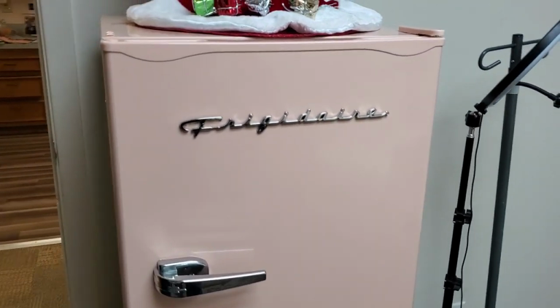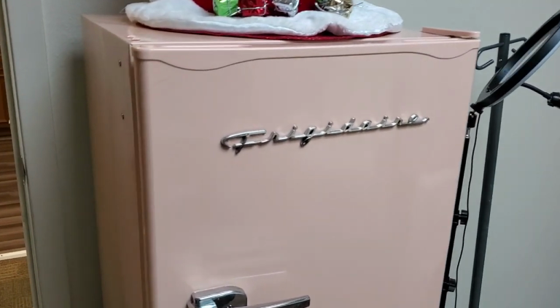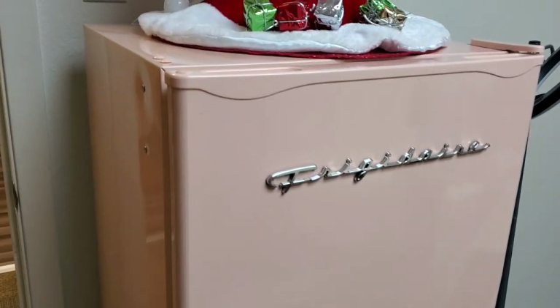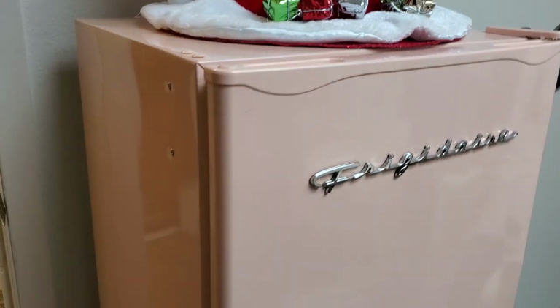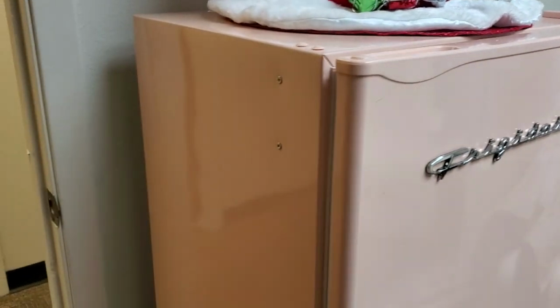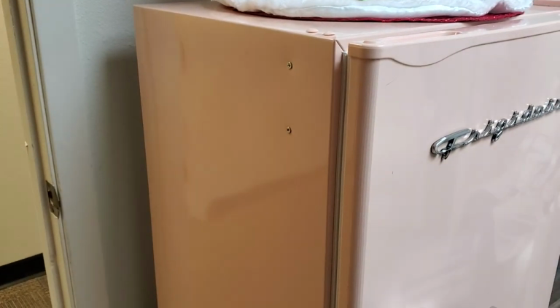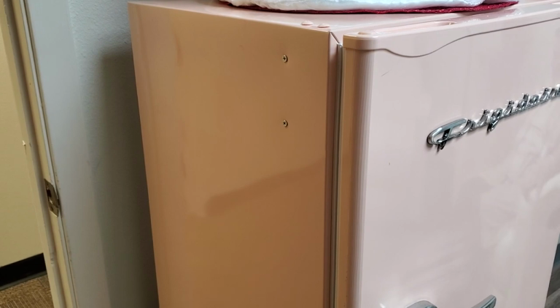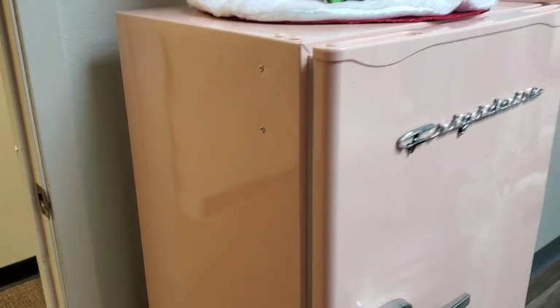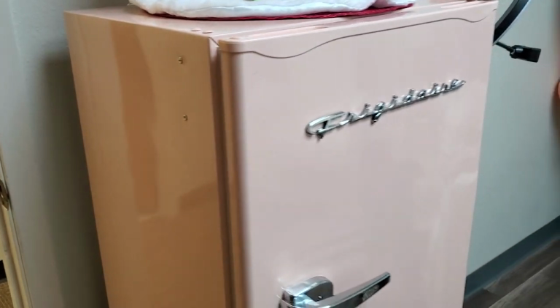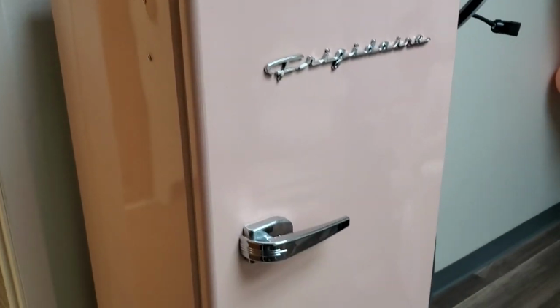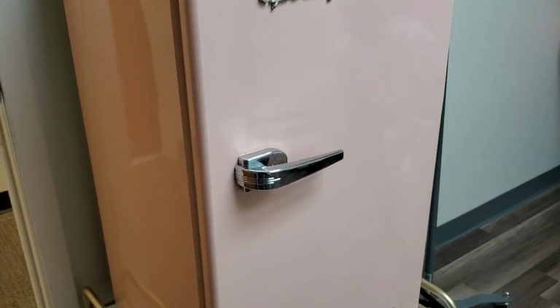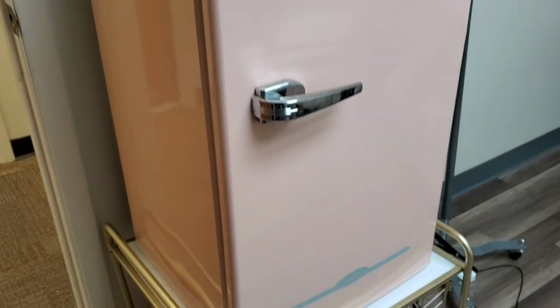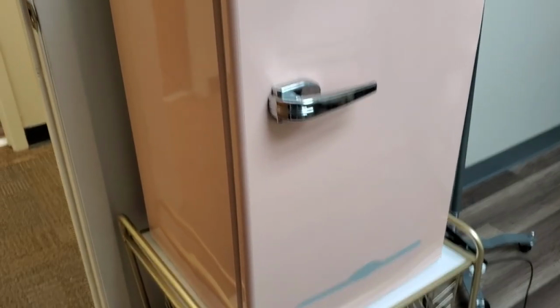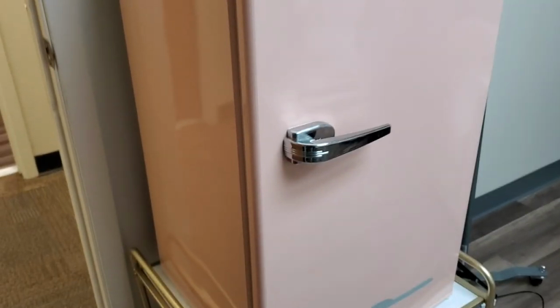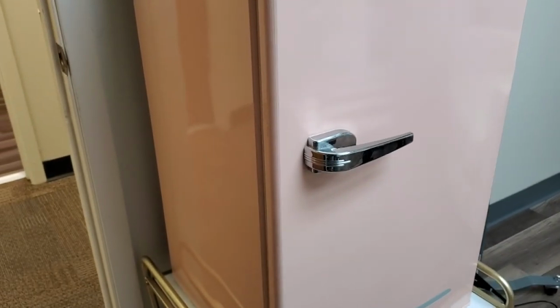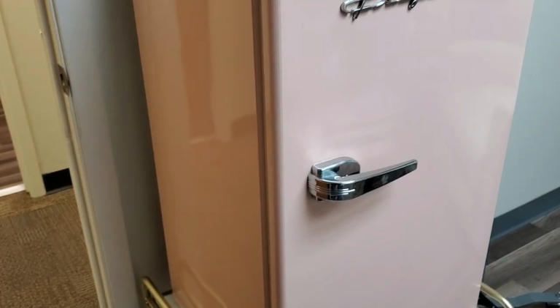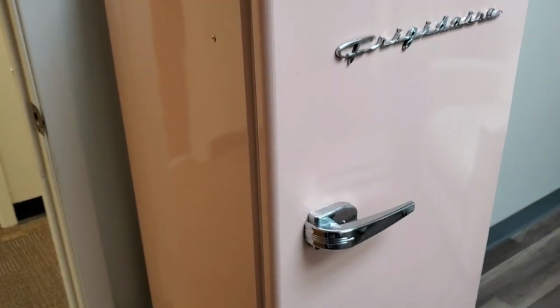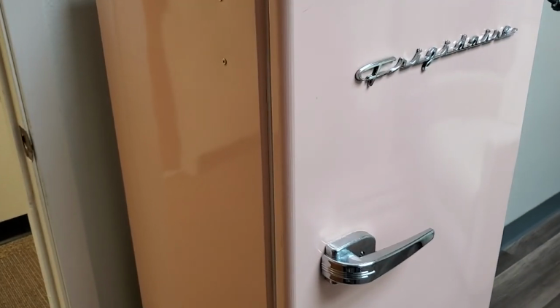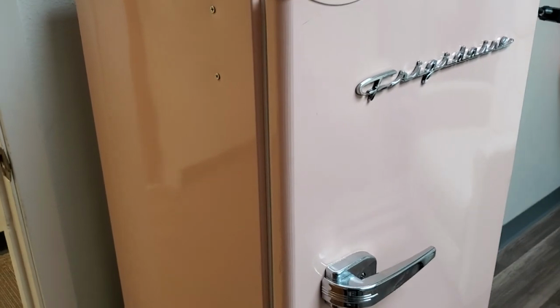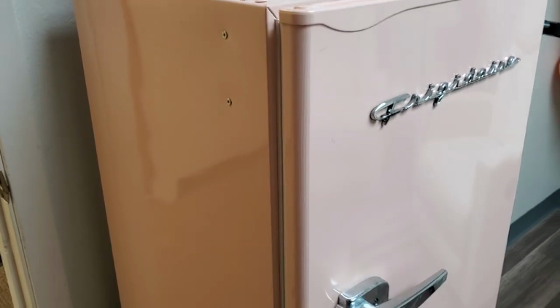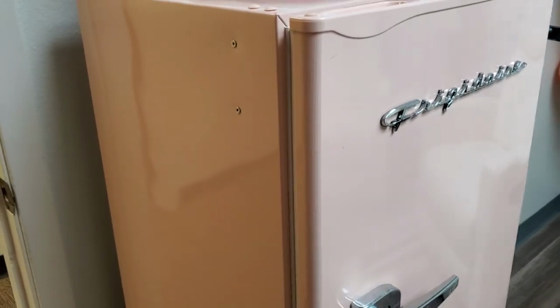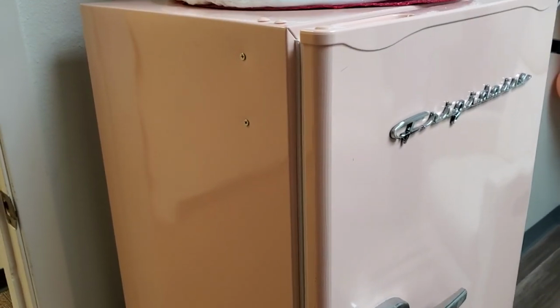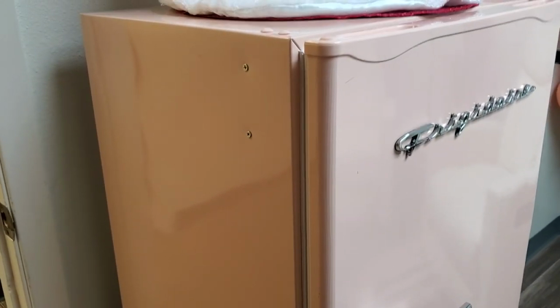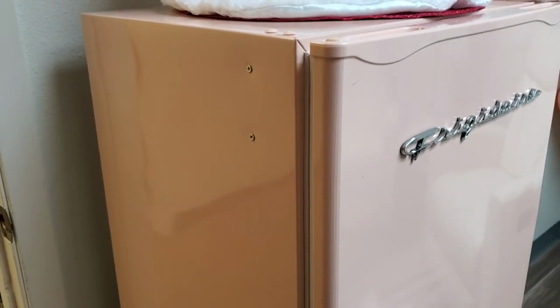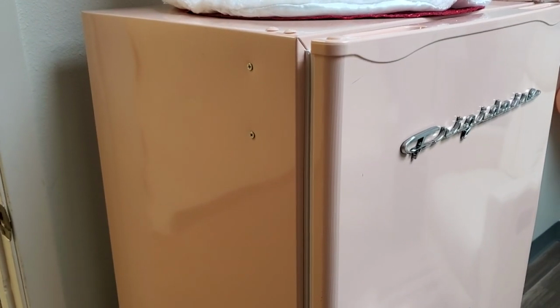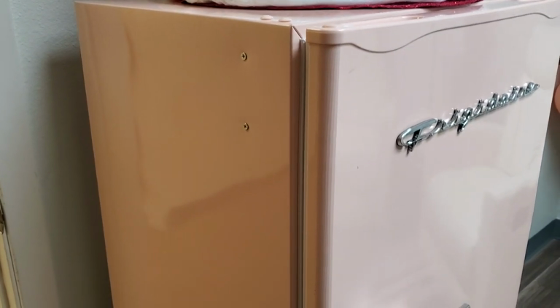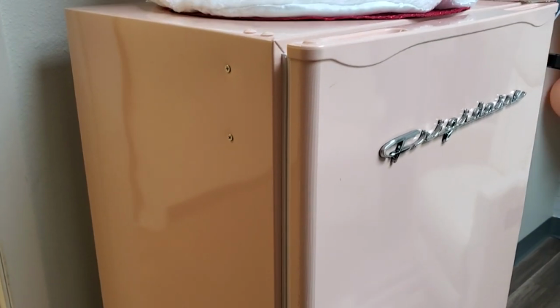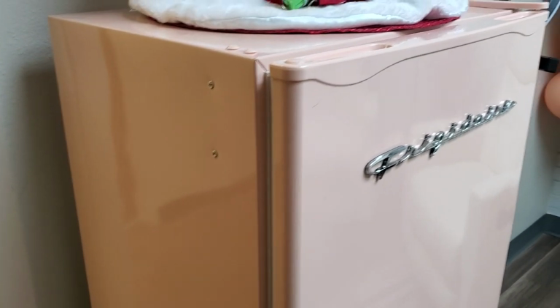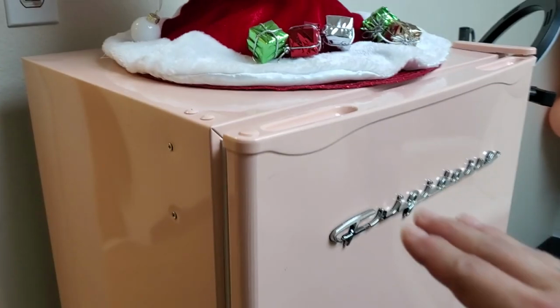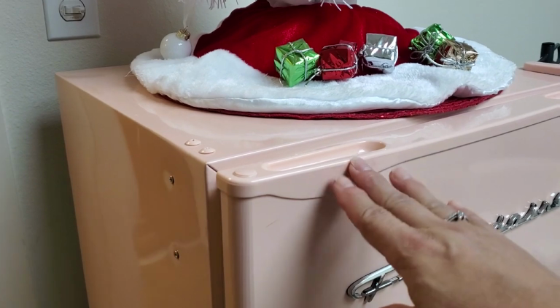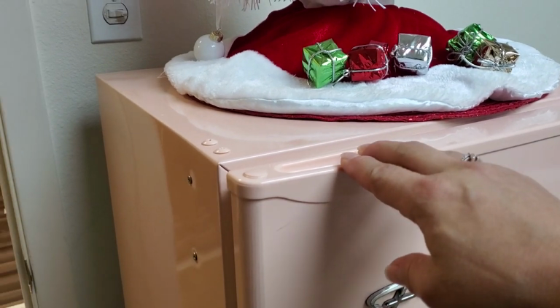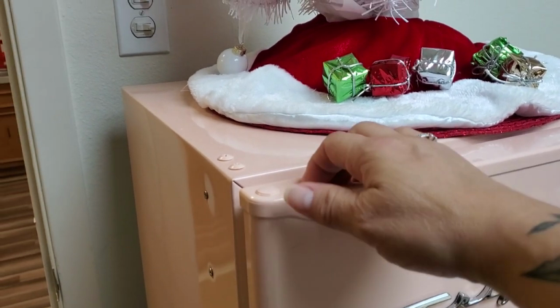This is actually going to be a coral peach color - it's not really pink, it's more of a peach color. I know in the picture it looks like it's going to be more of a pink, but it's not.